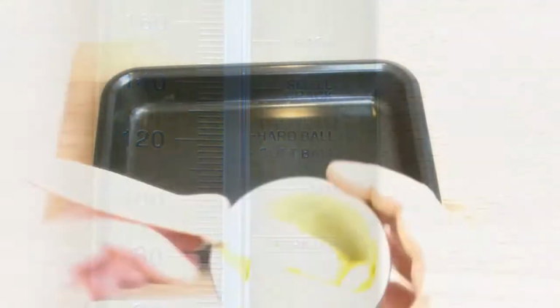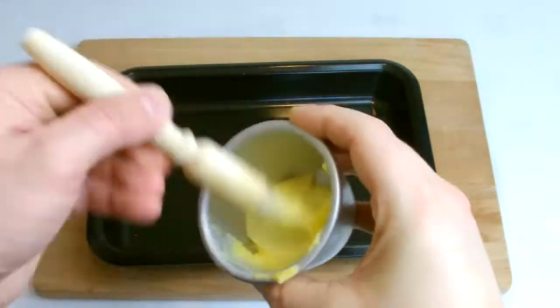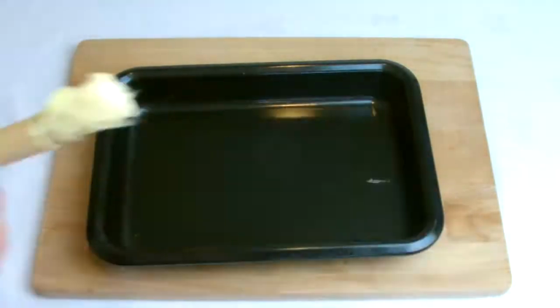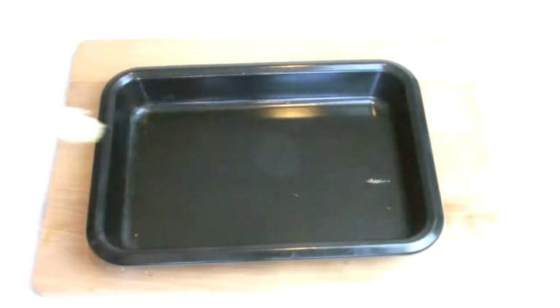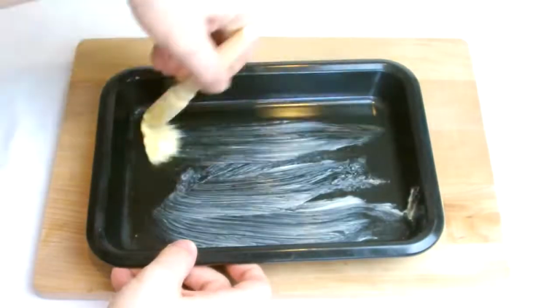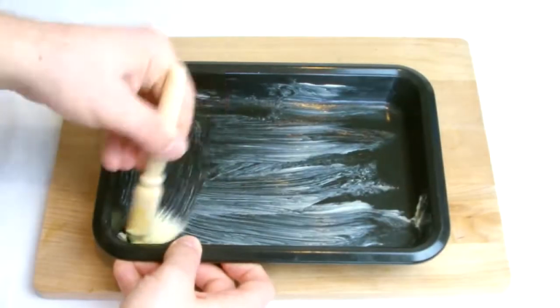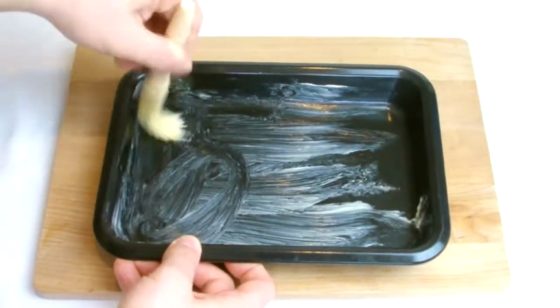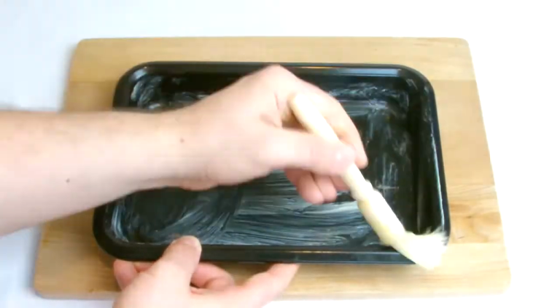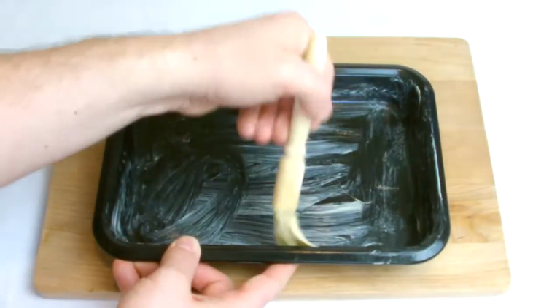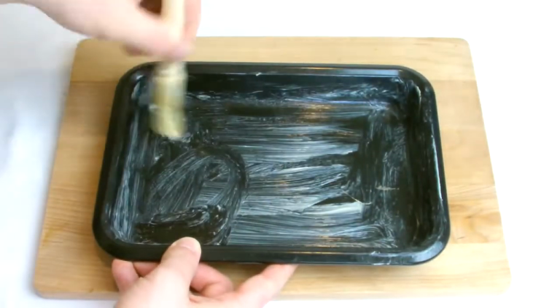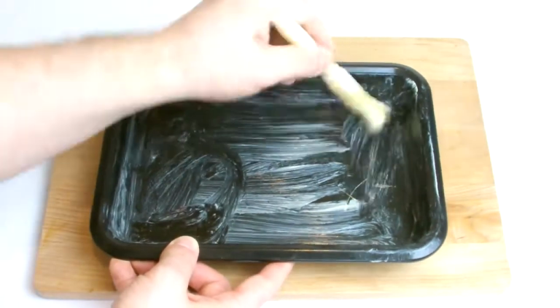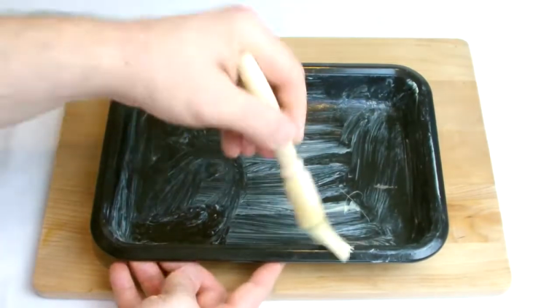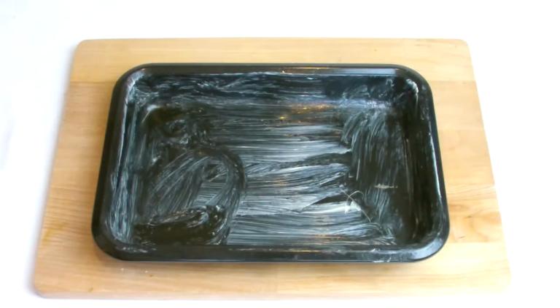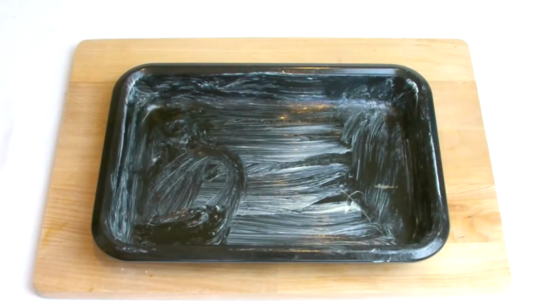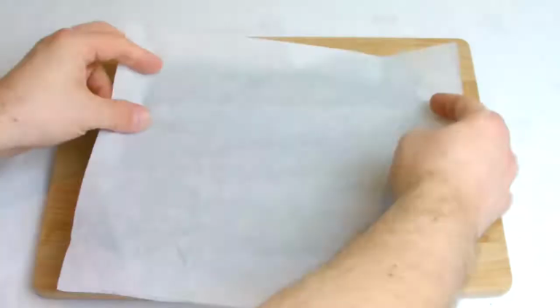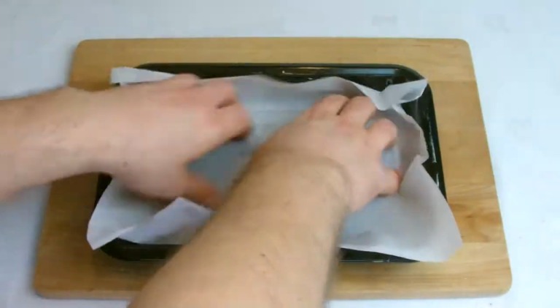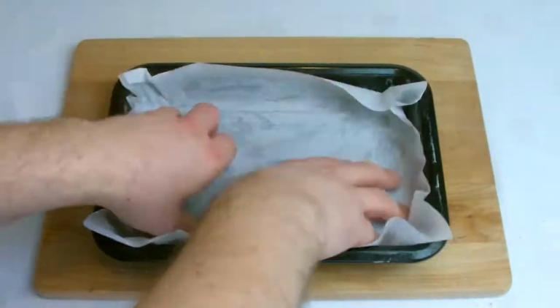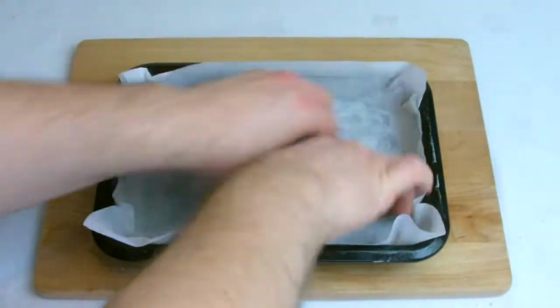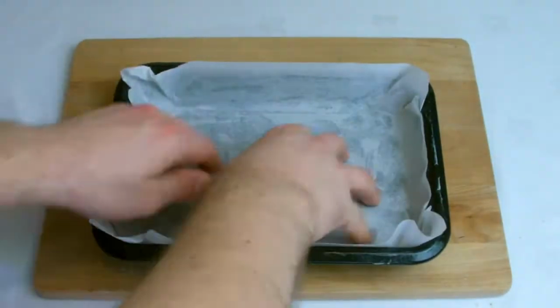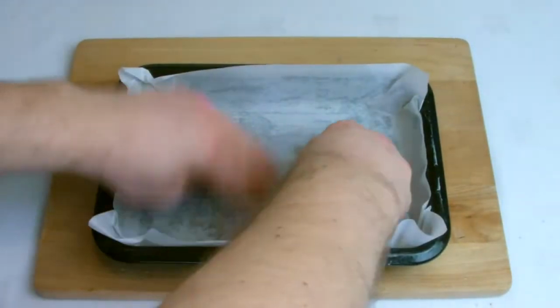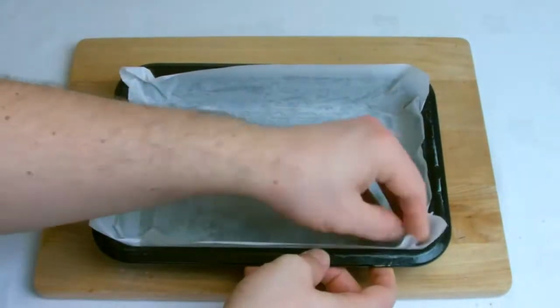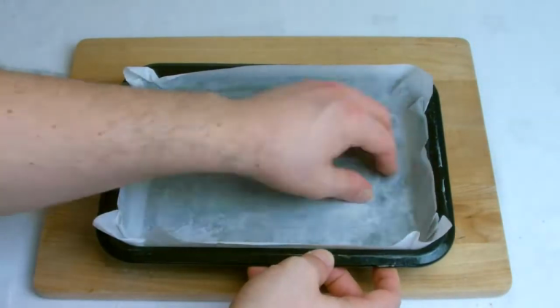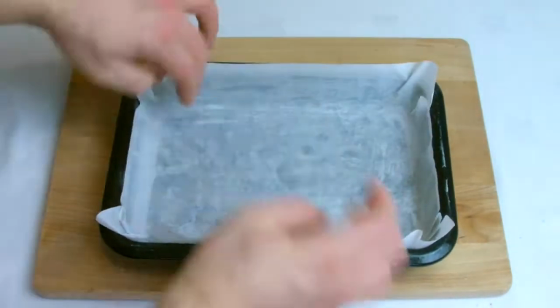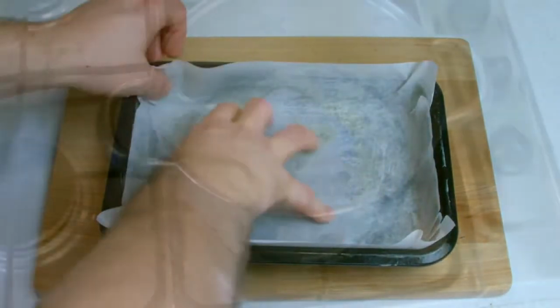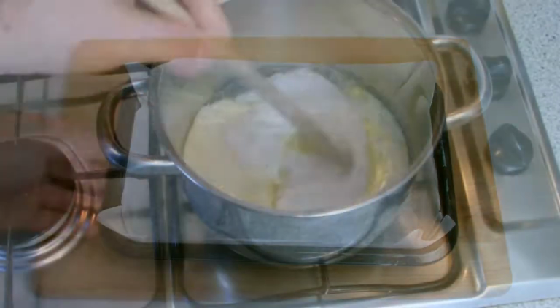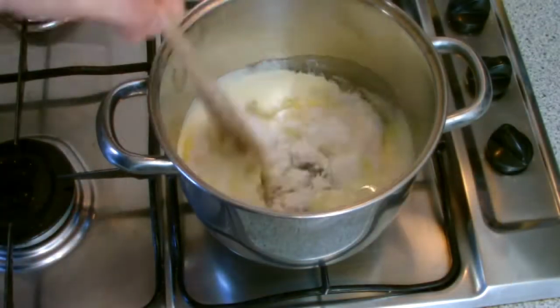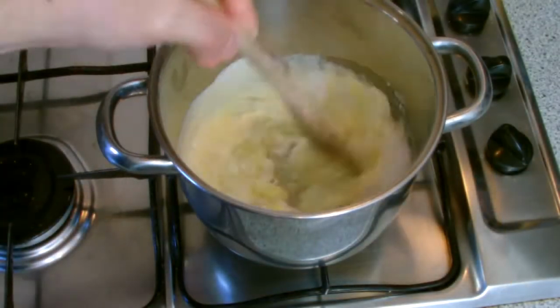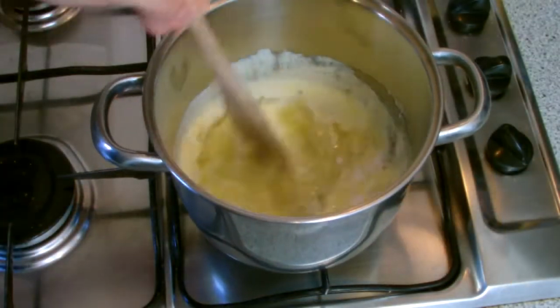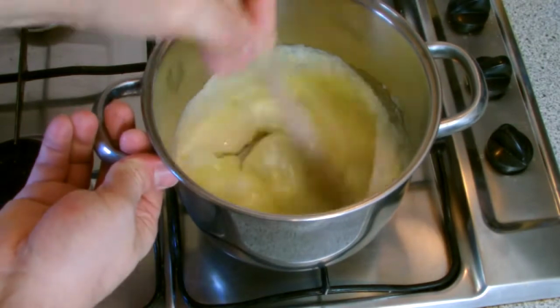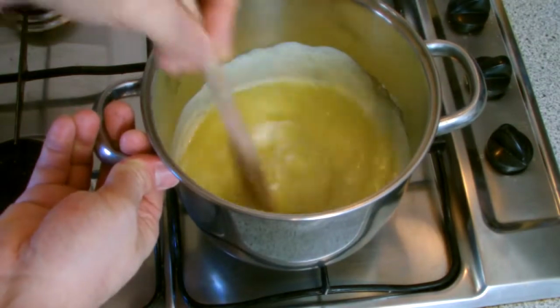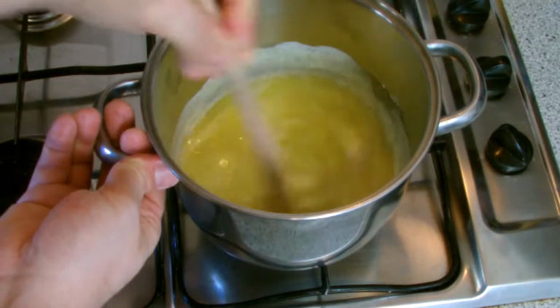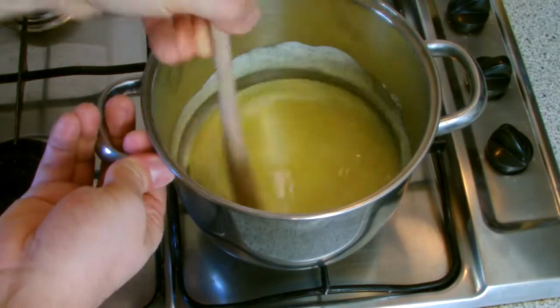While the mixture is coming up to temperature on the stove, take a deep based pan and line with baking paper ready to pour the fudge in when ready. Stir the mixture occasionally while it's coming up to temperature.